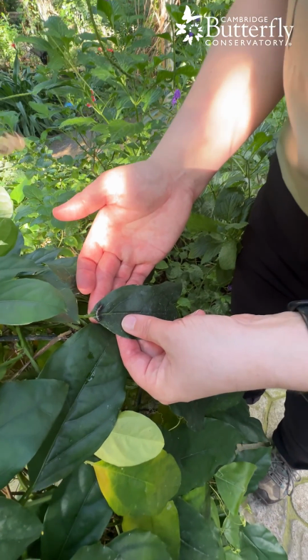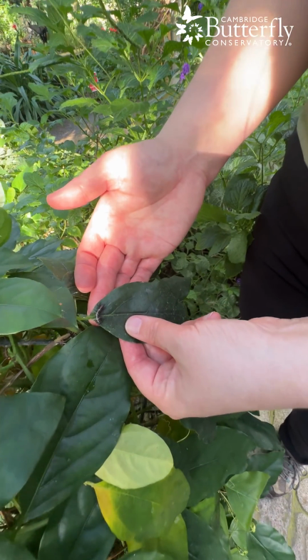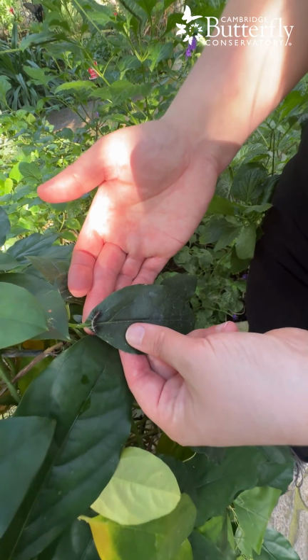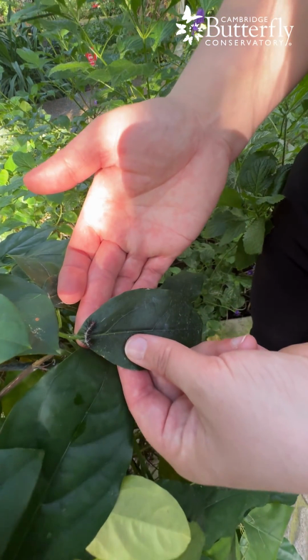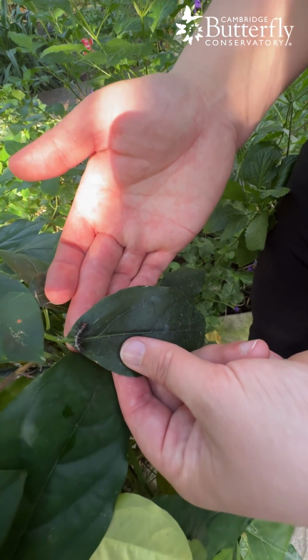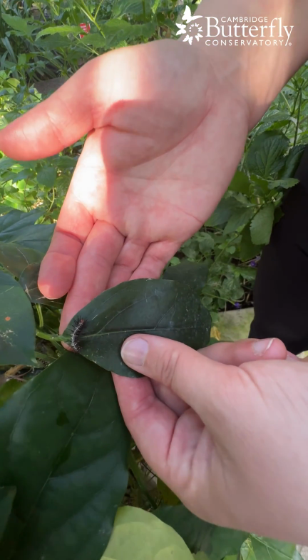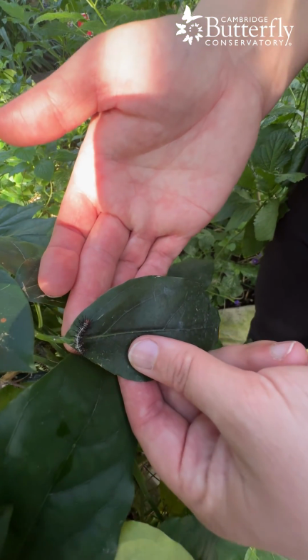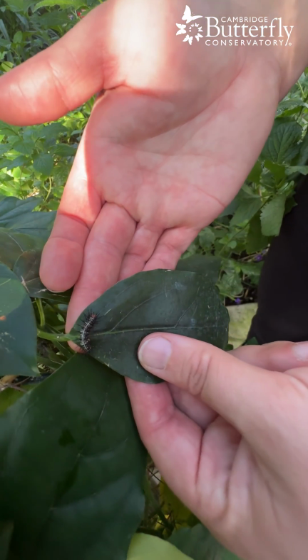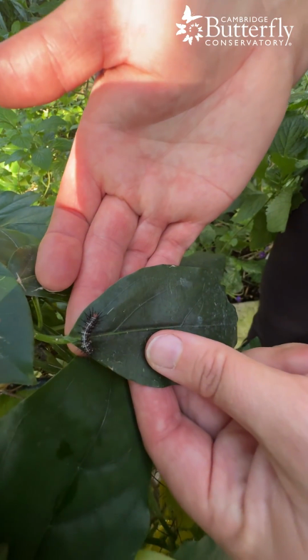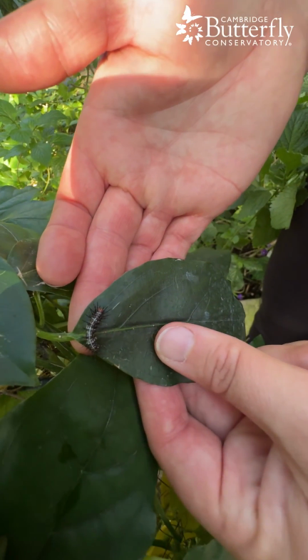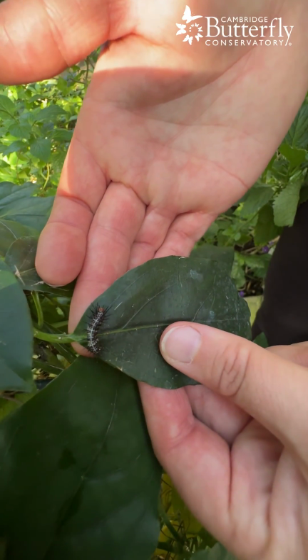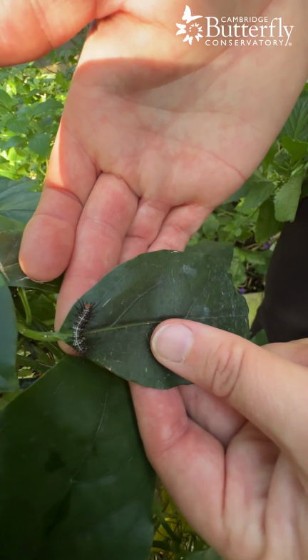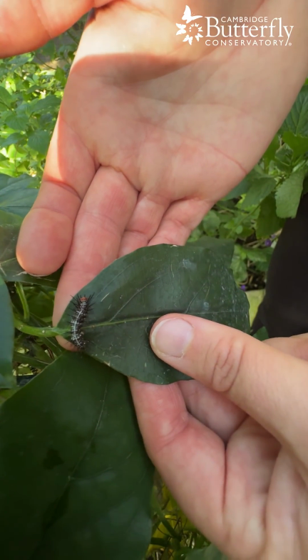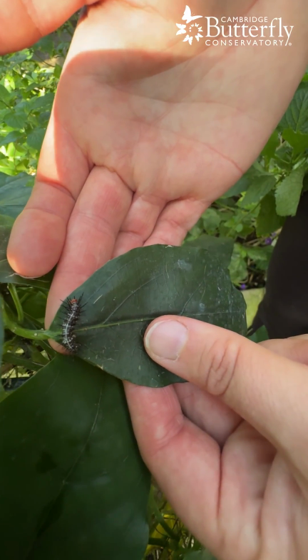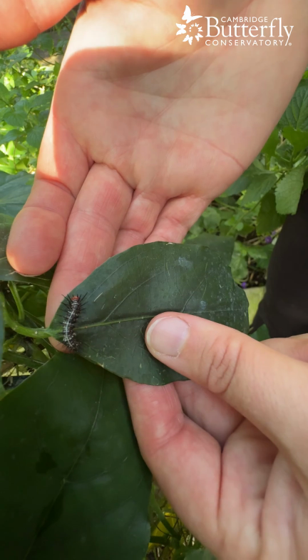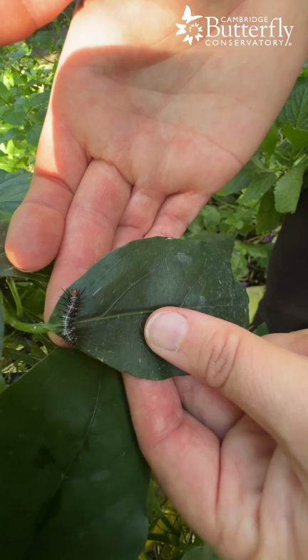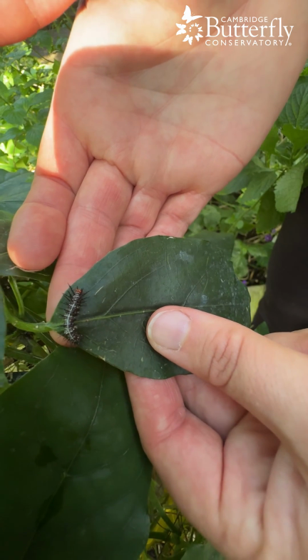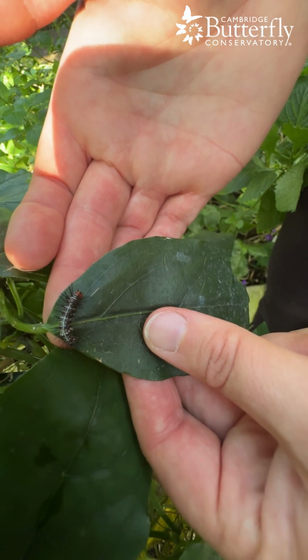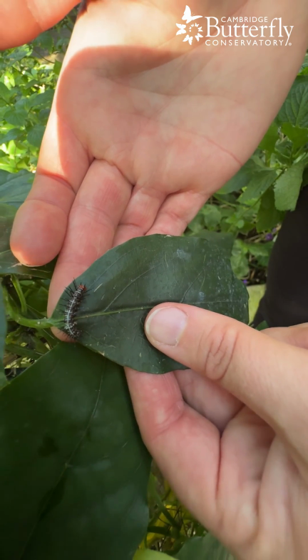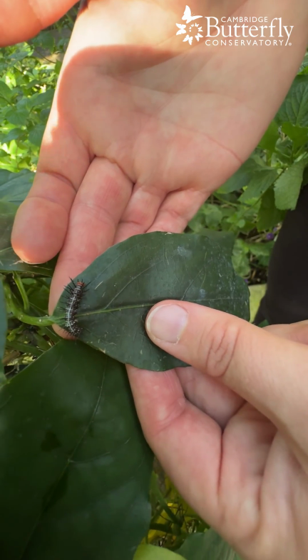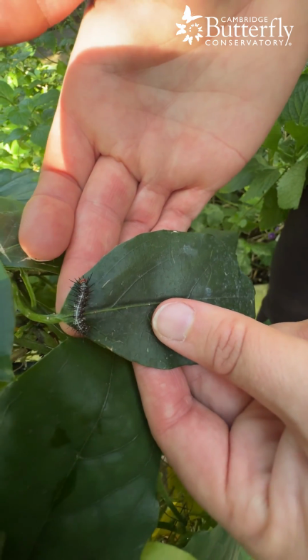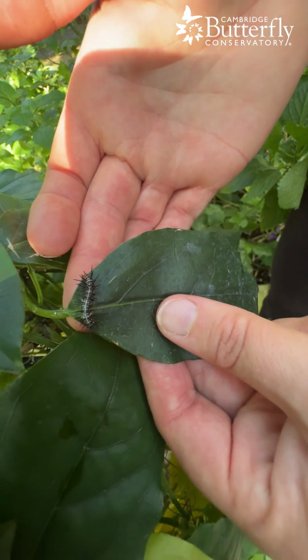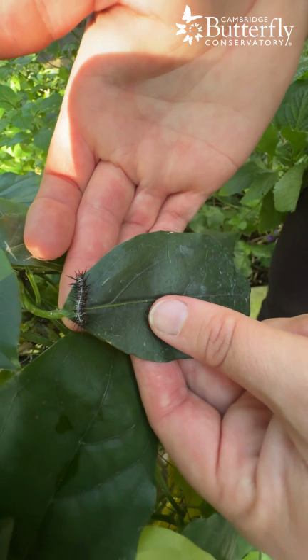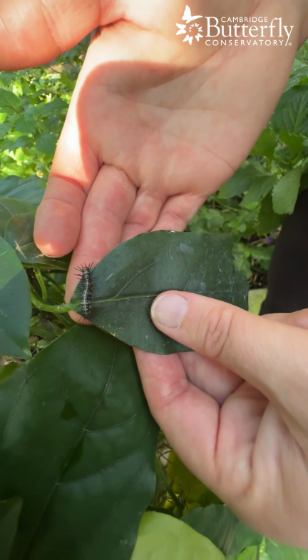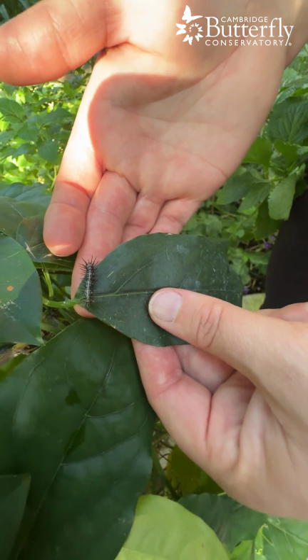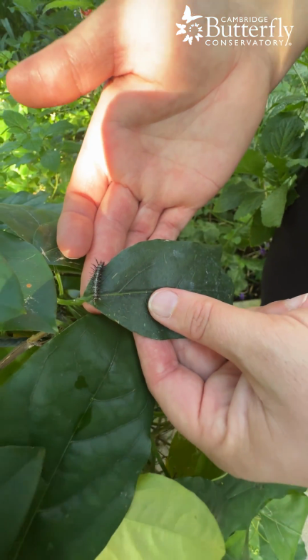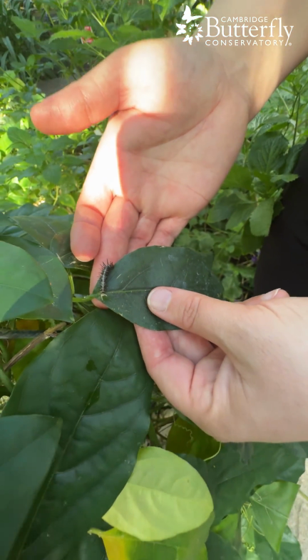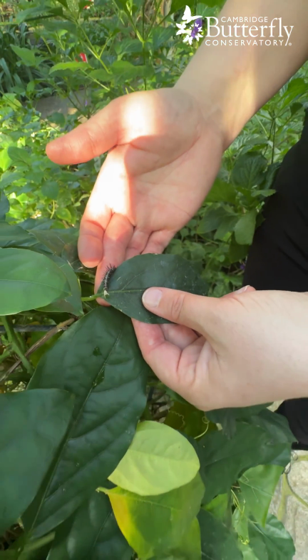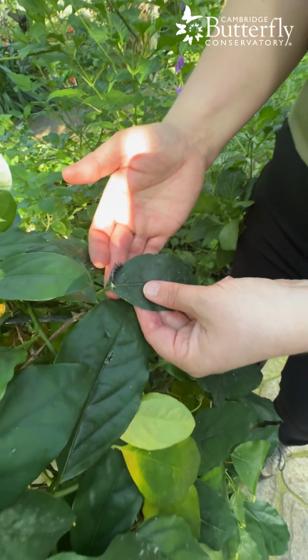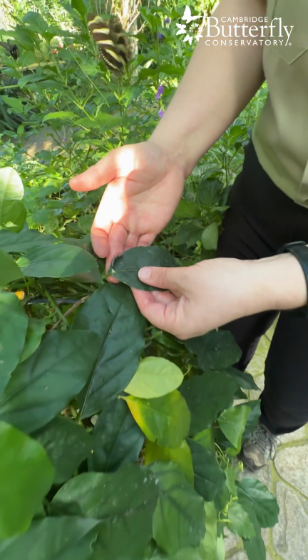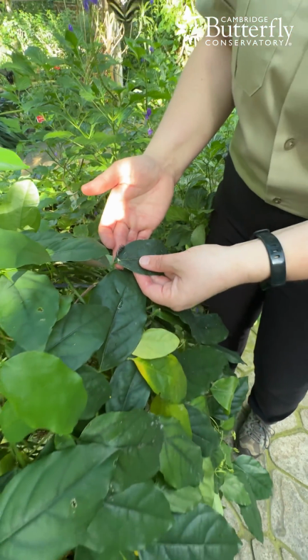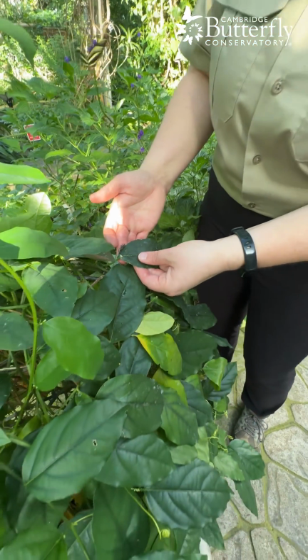You can see they get spiky white and black patterns. Then after two weeks they form a chrysalis, and after two more weeks they come out as another long-winged butterfly.